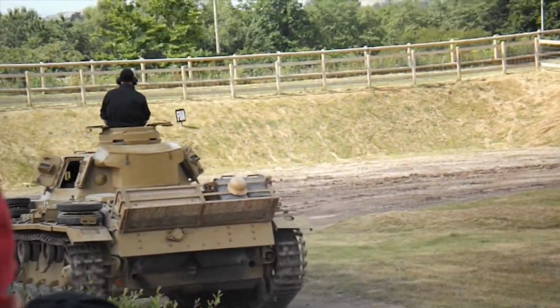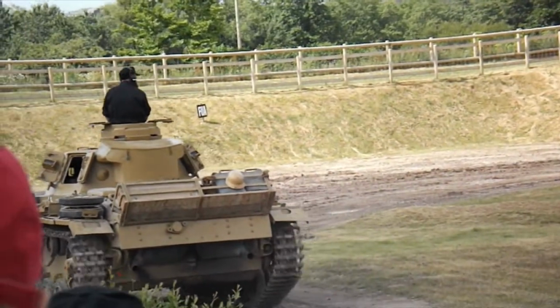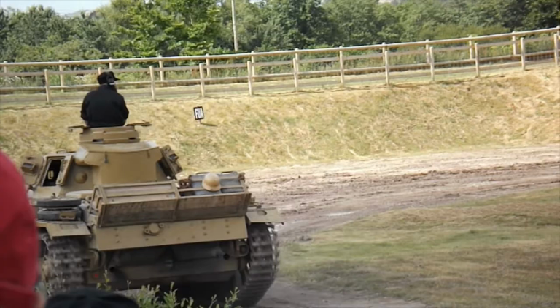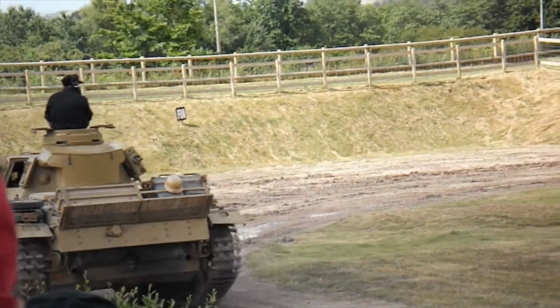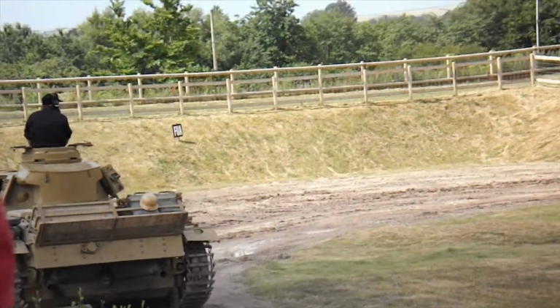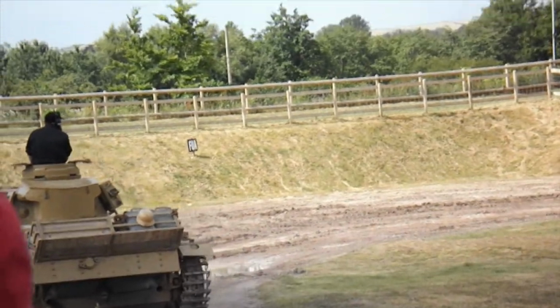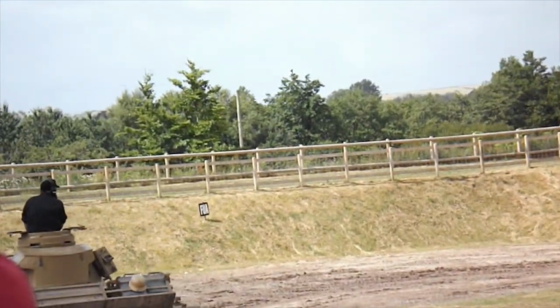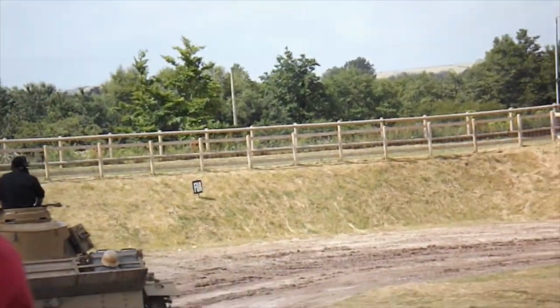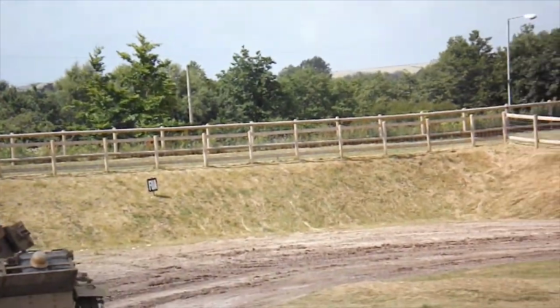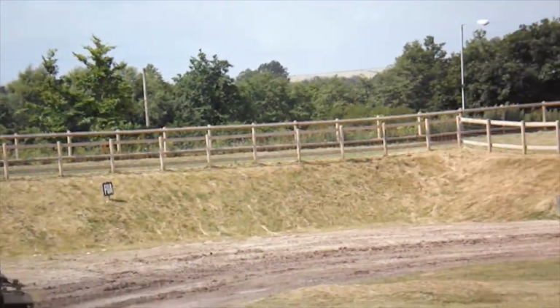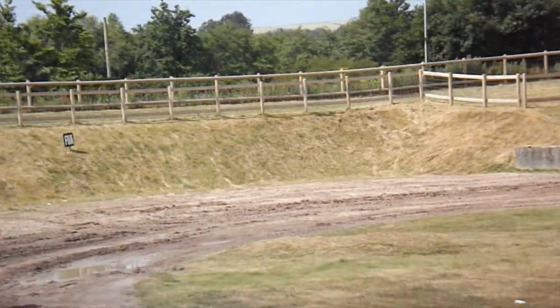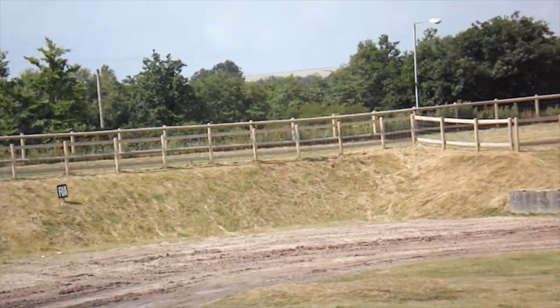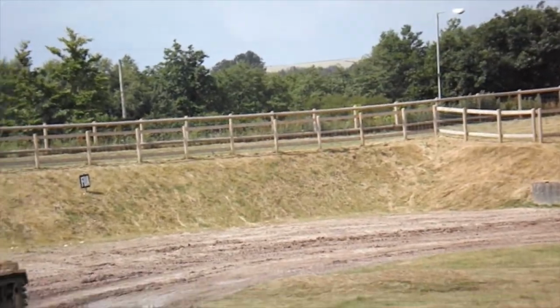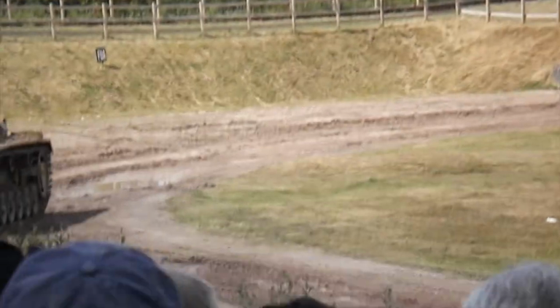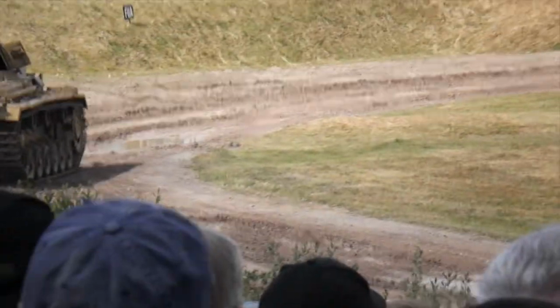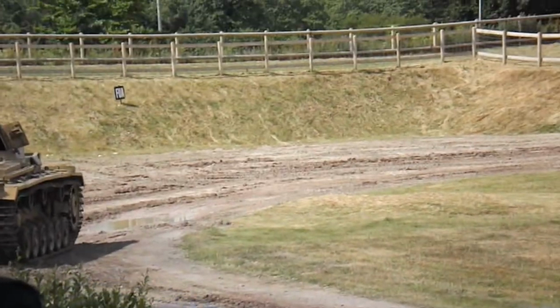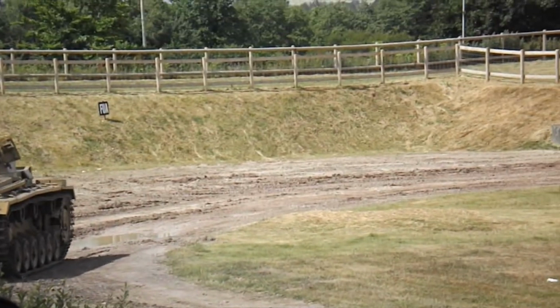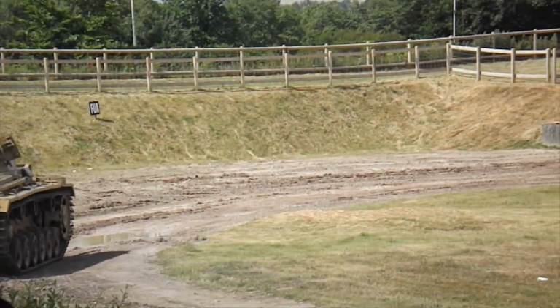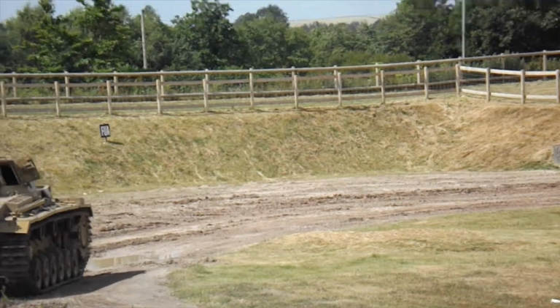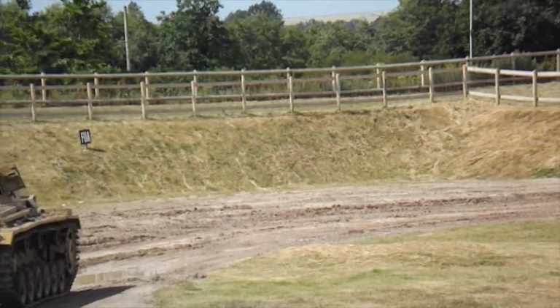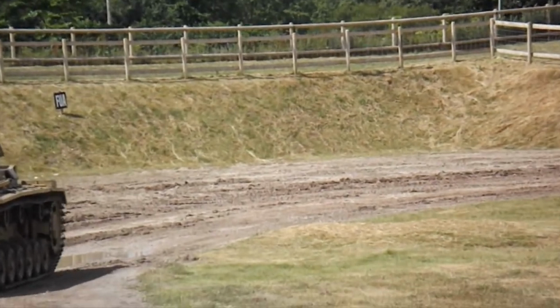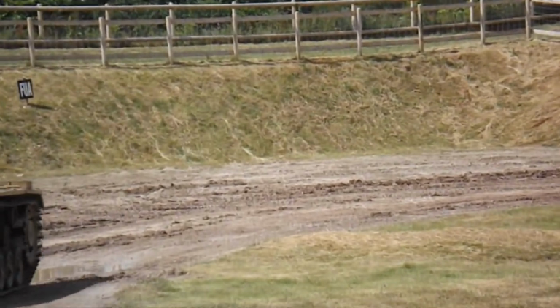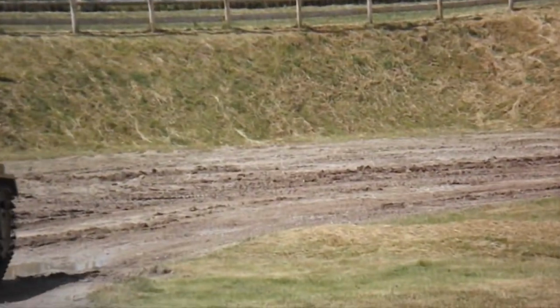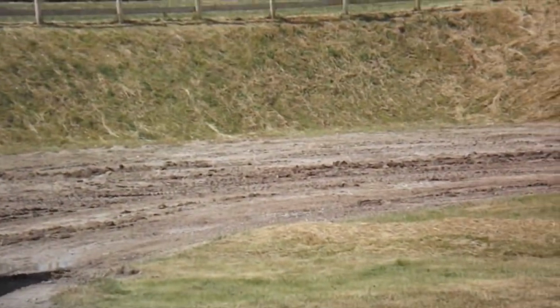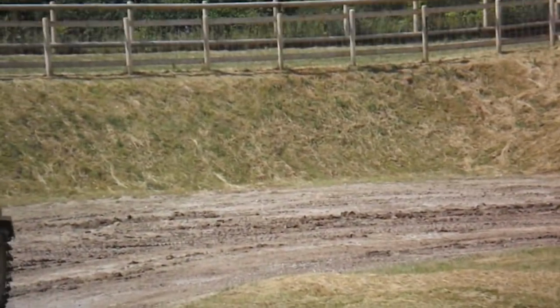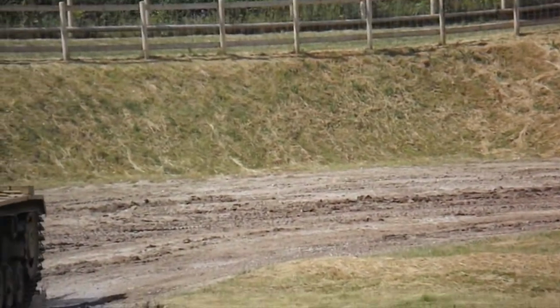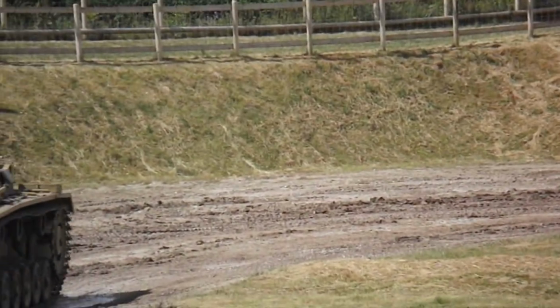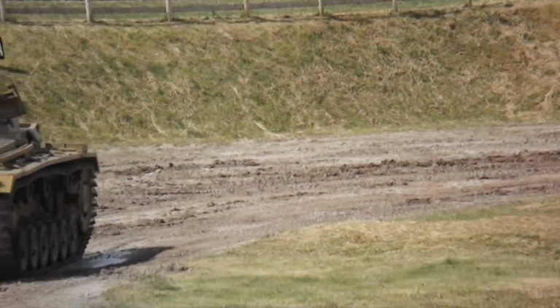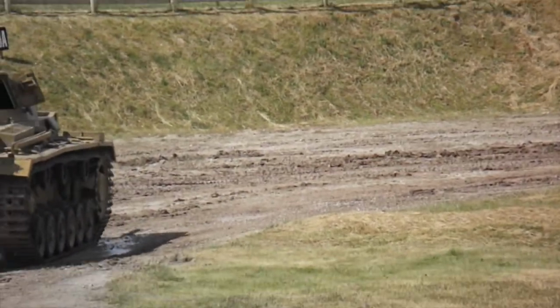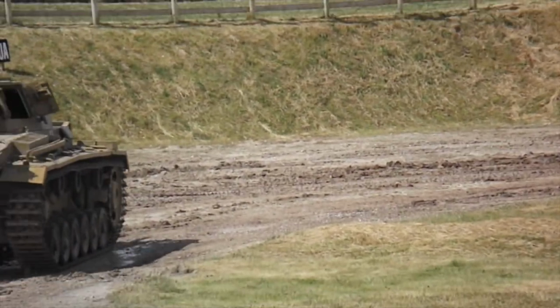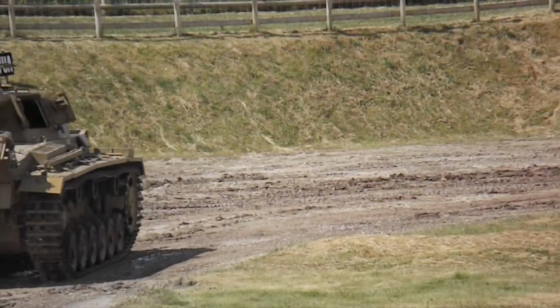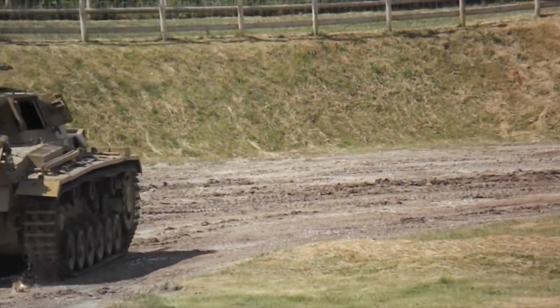This developed through the war. This particular Panzer 3, we know it goes out to Libya in early 1942. It's got extra armour placed on the front of it.